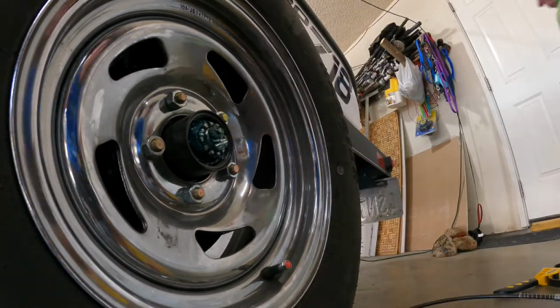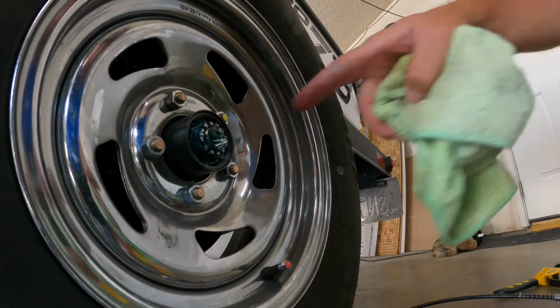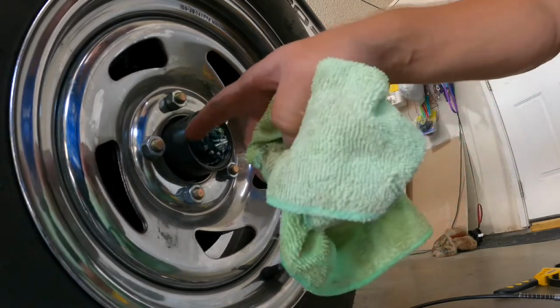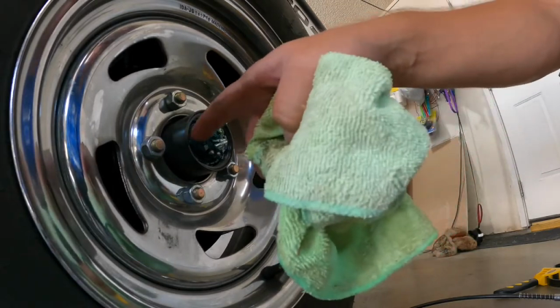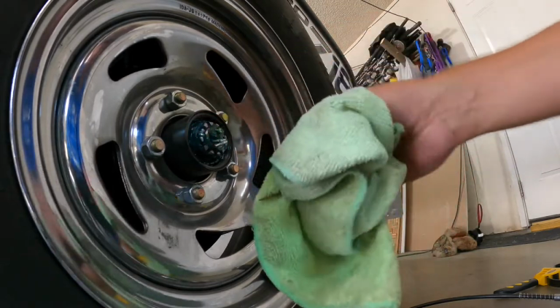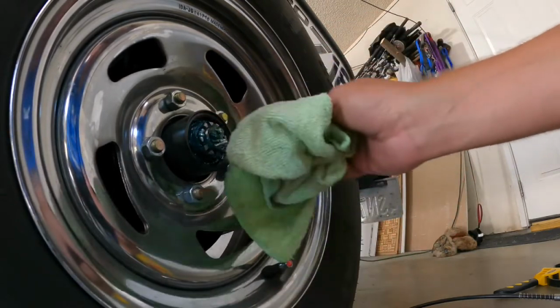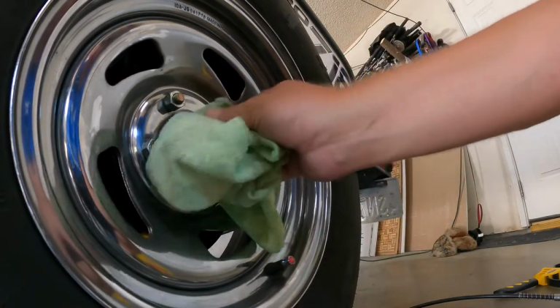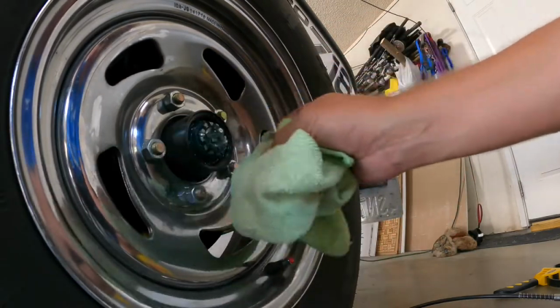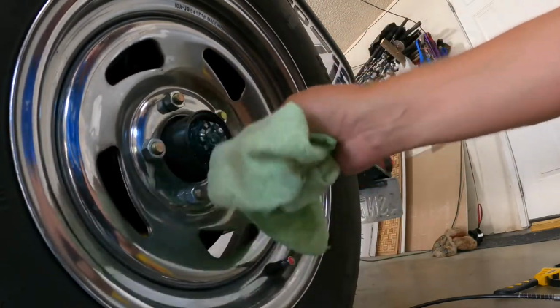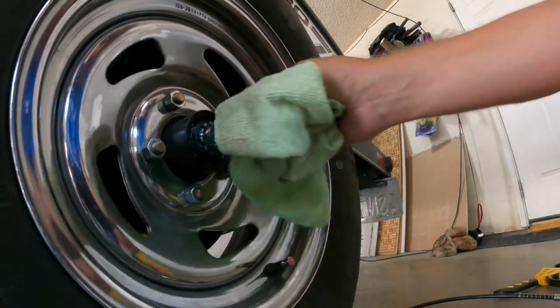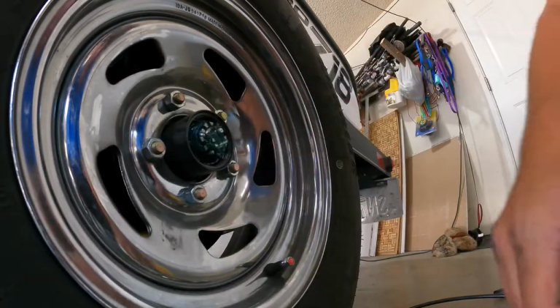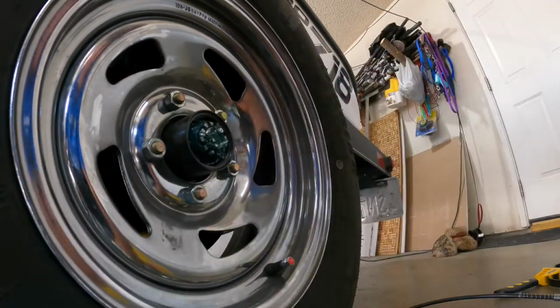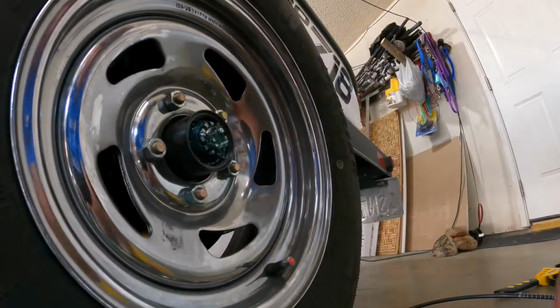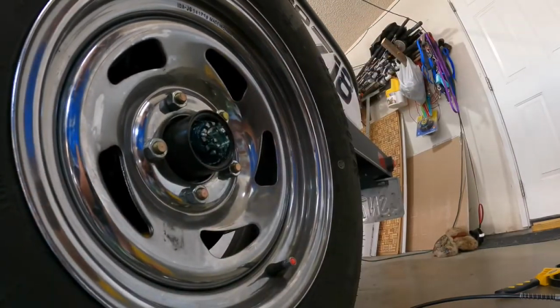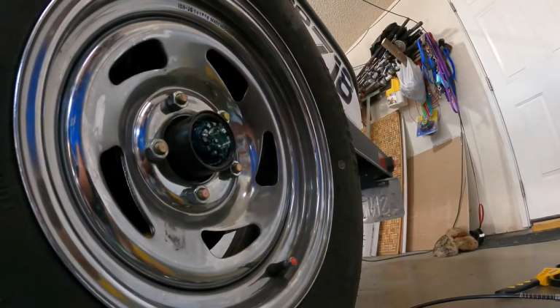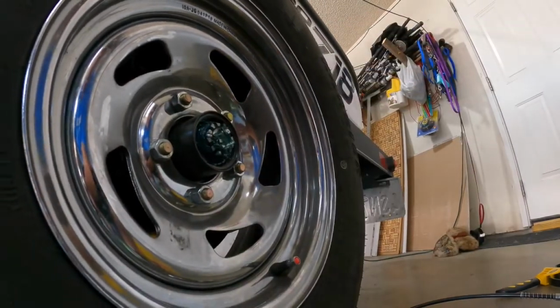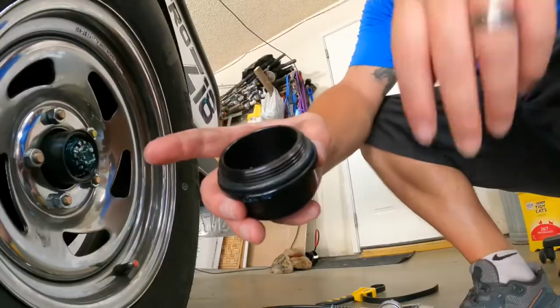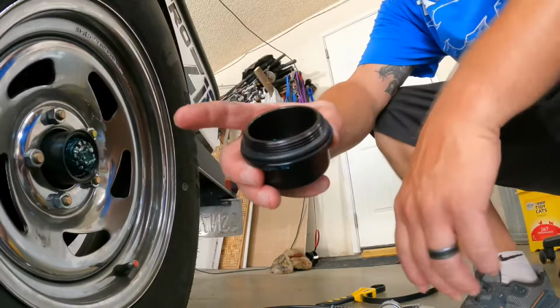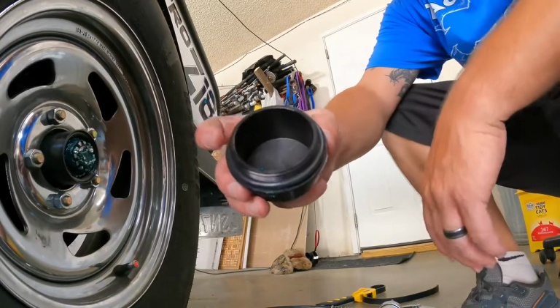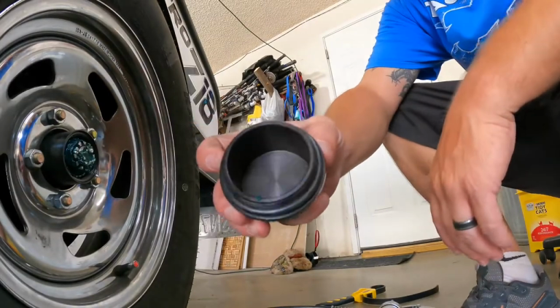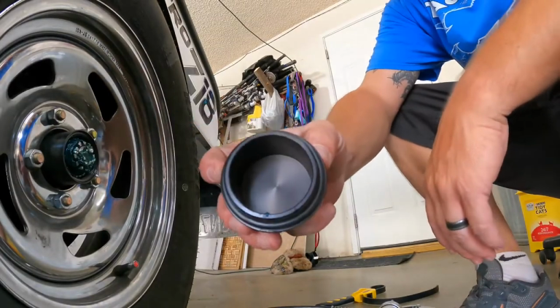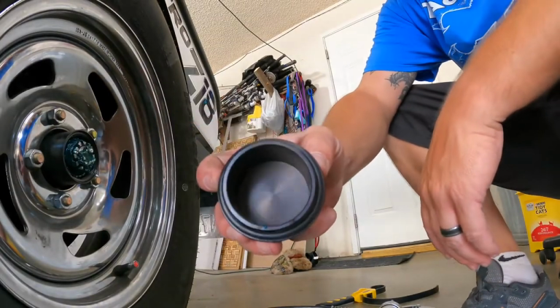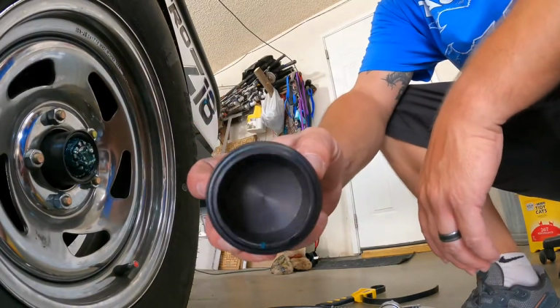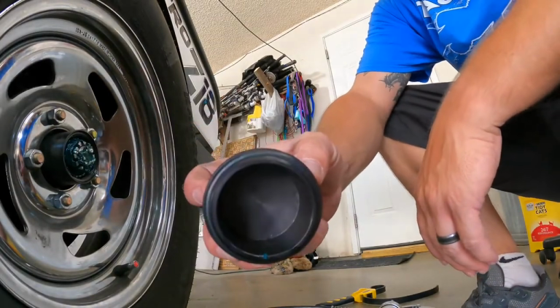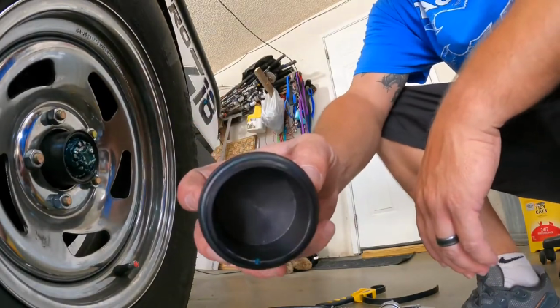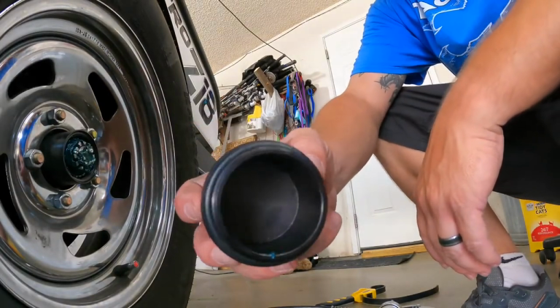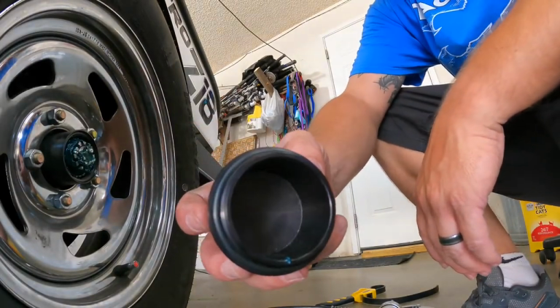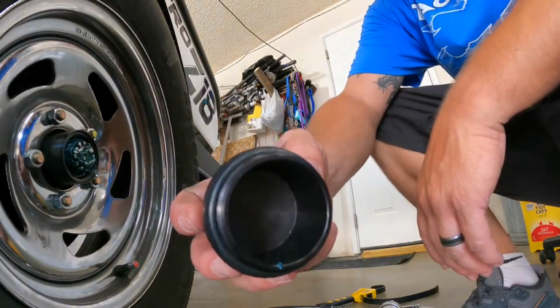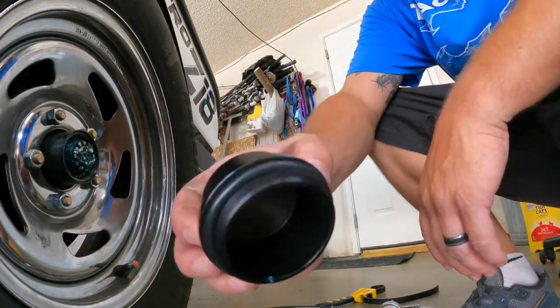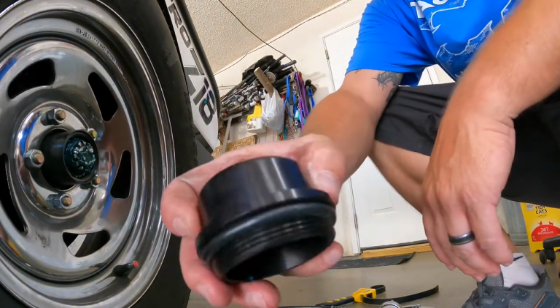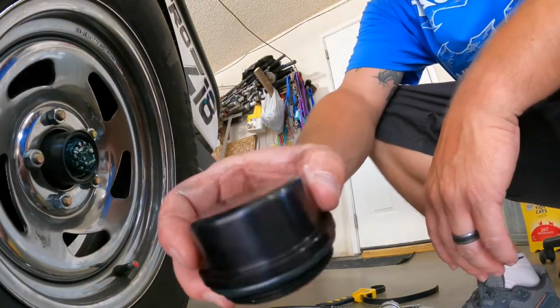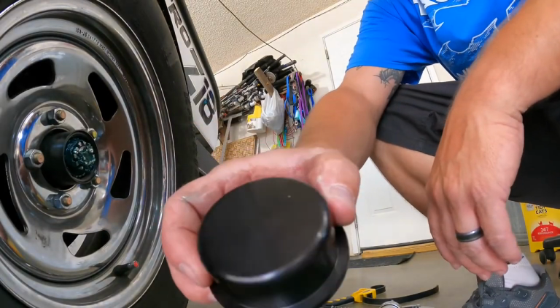I'll just put enough grease in until it starts pushing out. Let me go get those metal caps to show you — right here, the metal caps. It's all solid, one-piece aluminum.